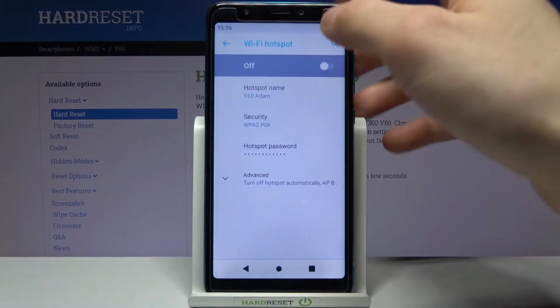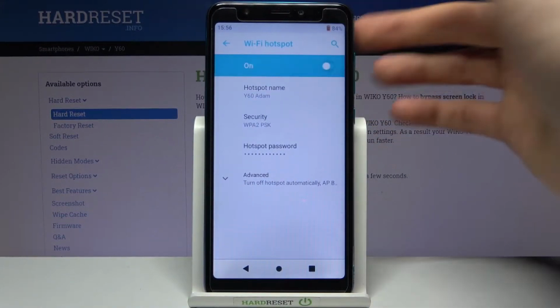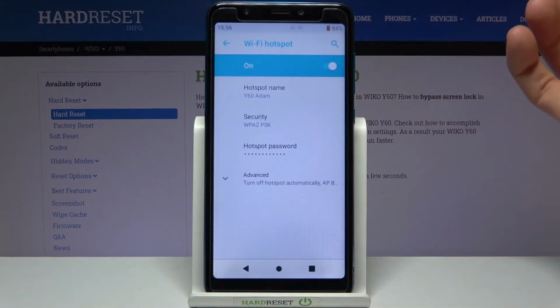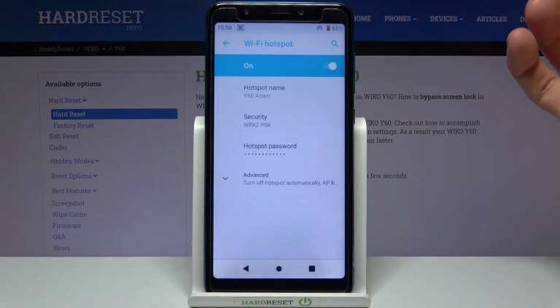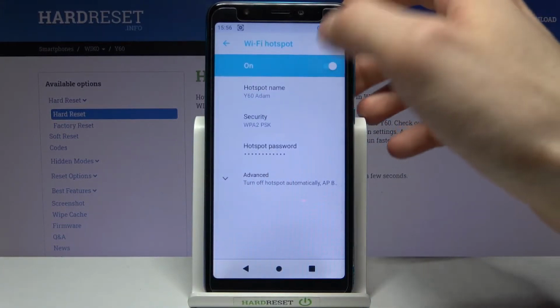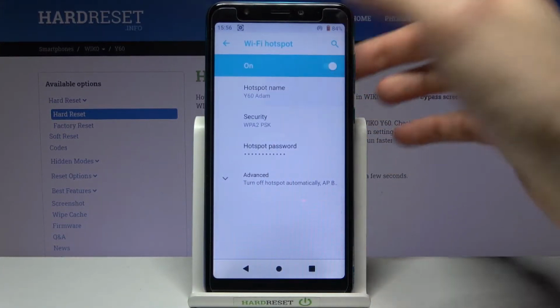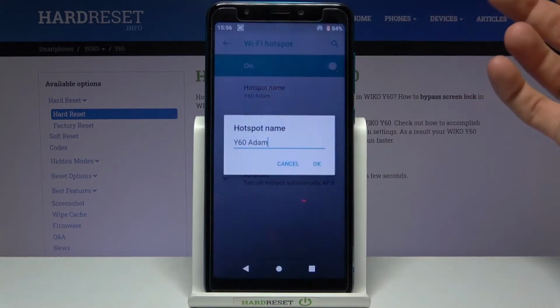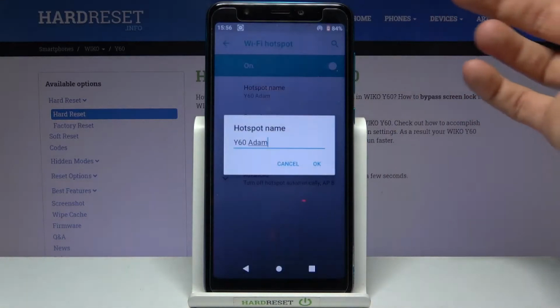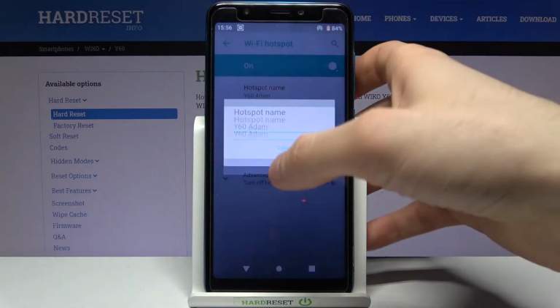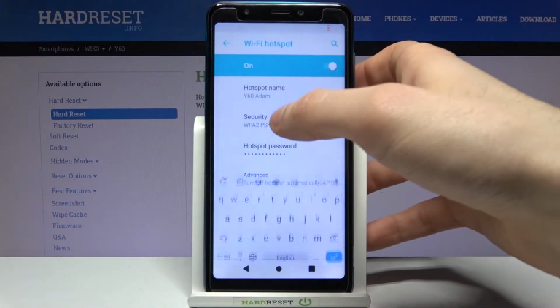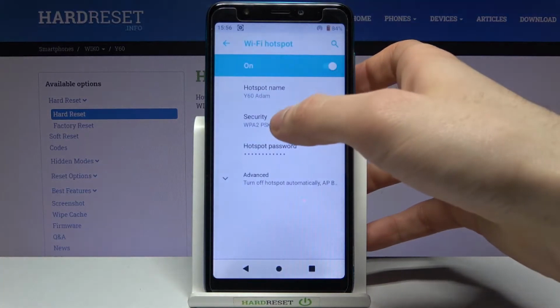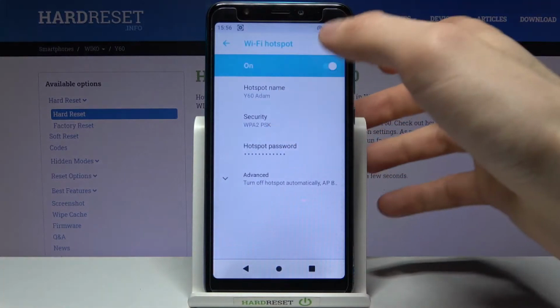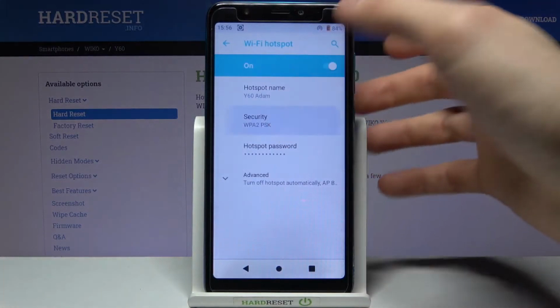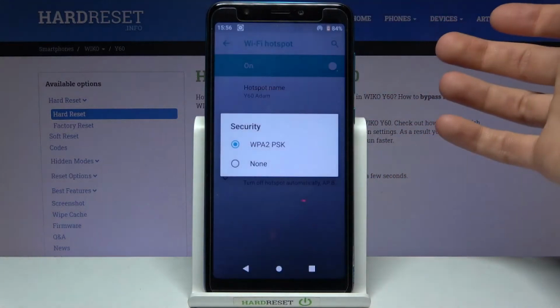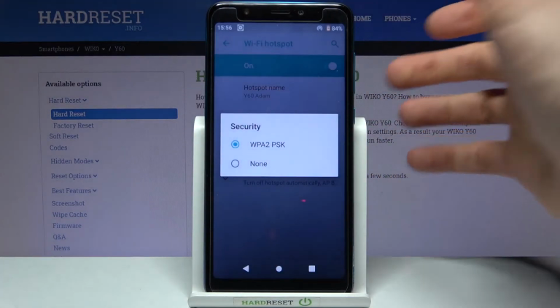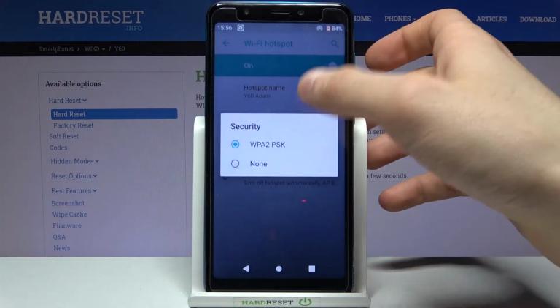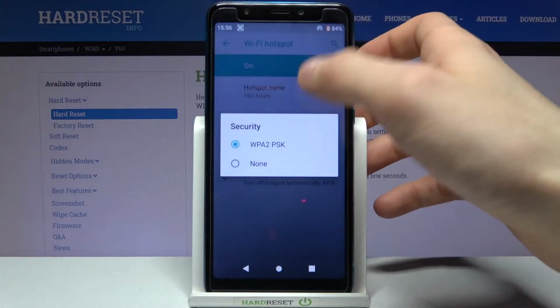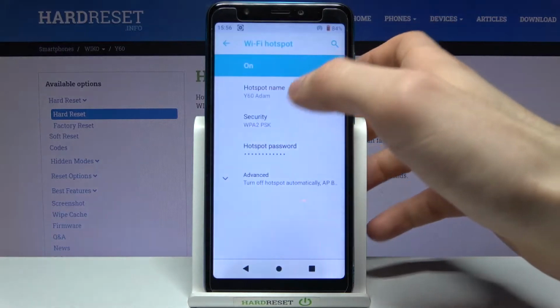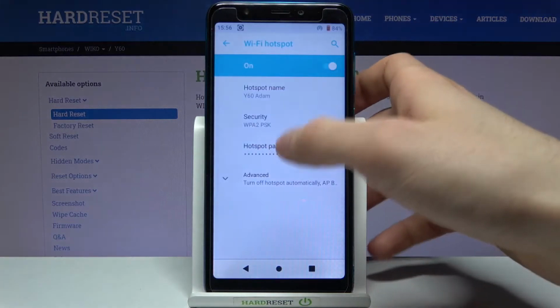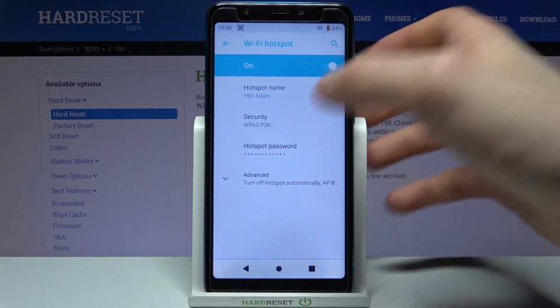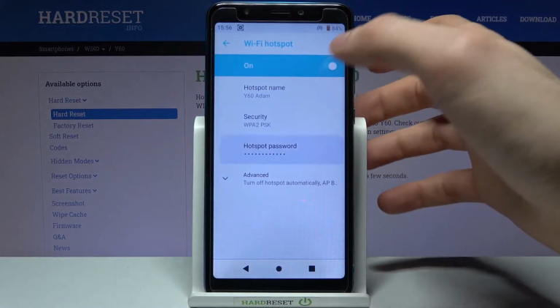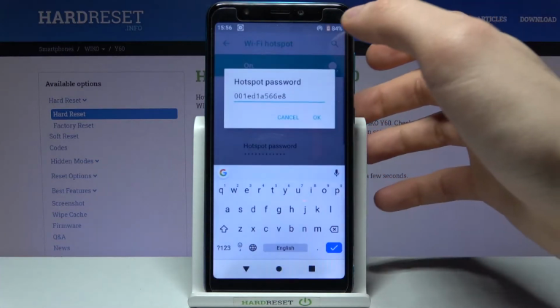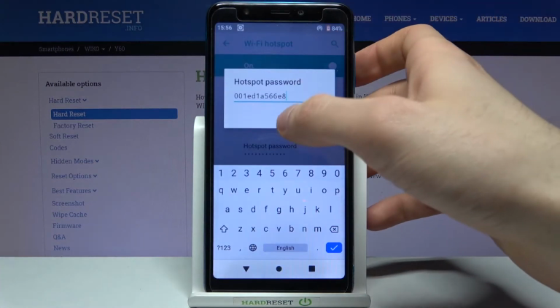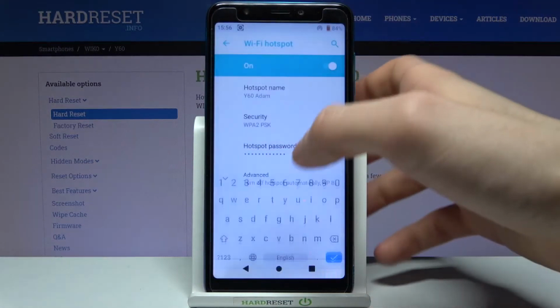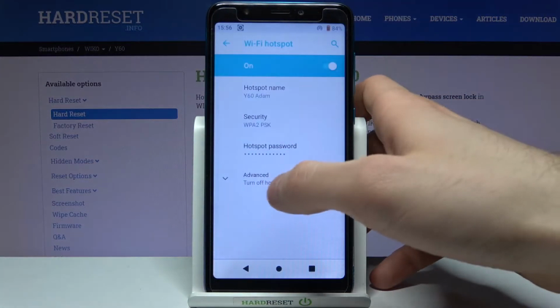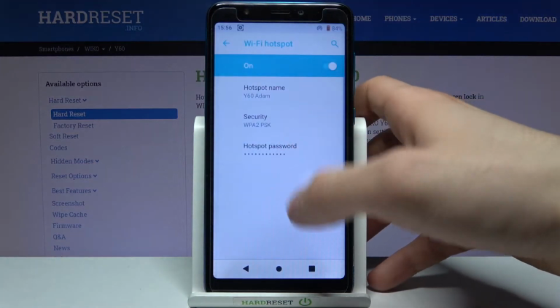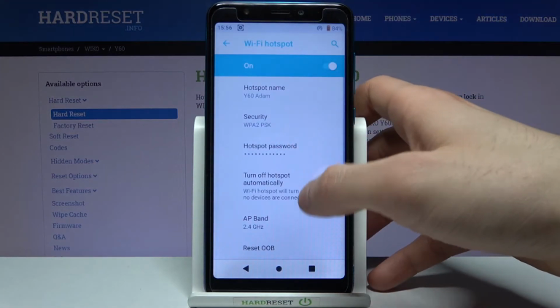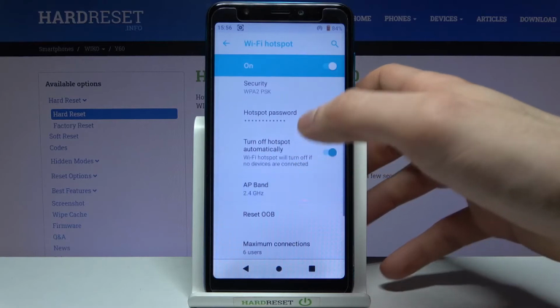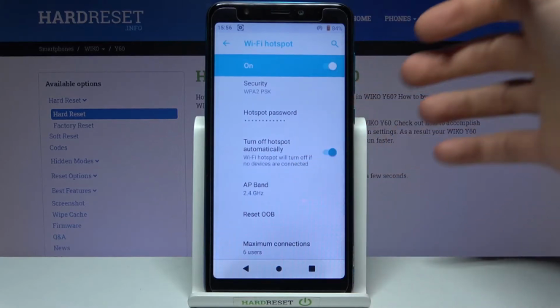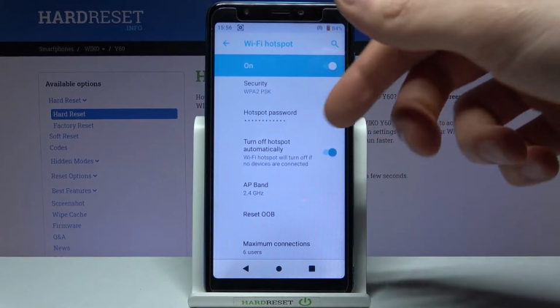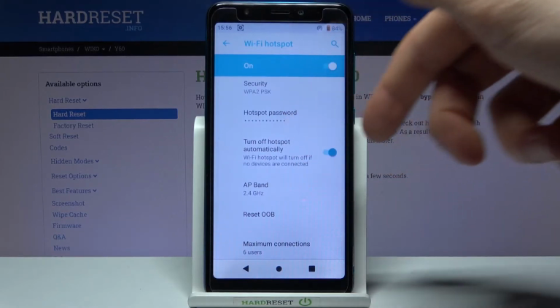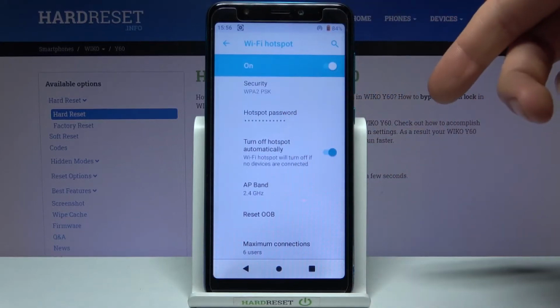Here you can switch the hotspot on. Here you can change its name, here you can change its security protocol, and here you can change its password.